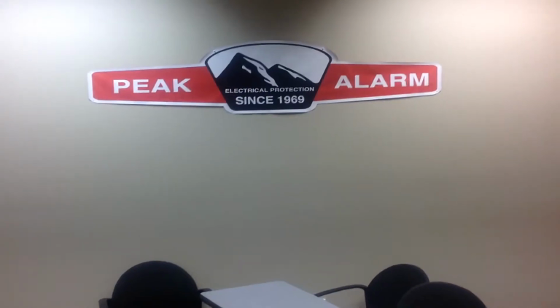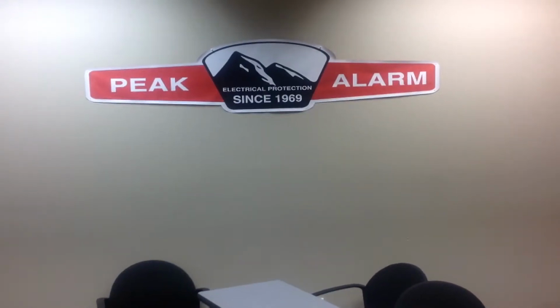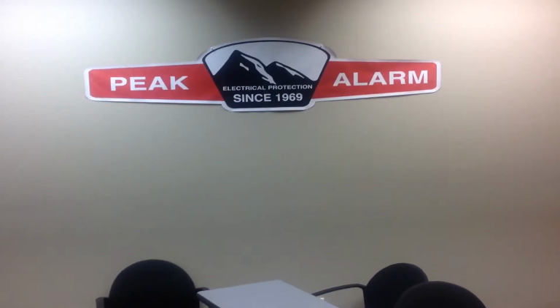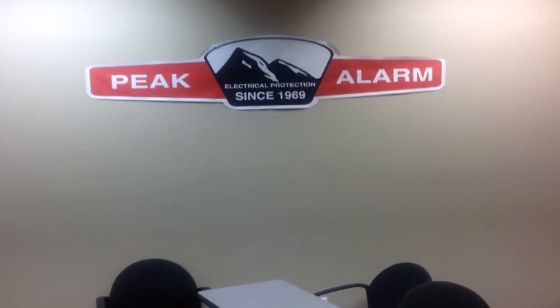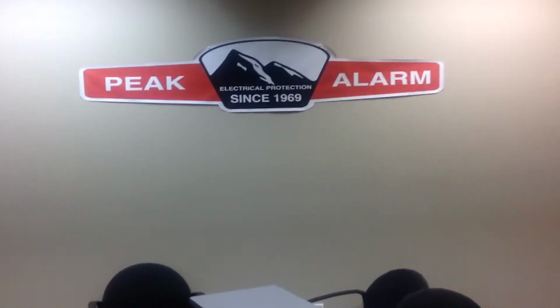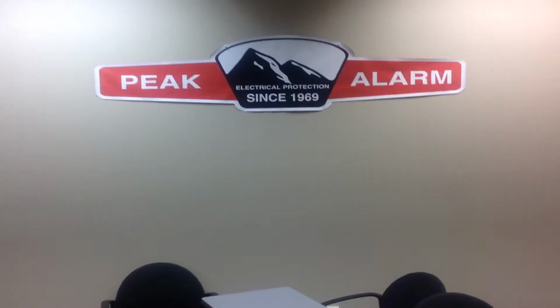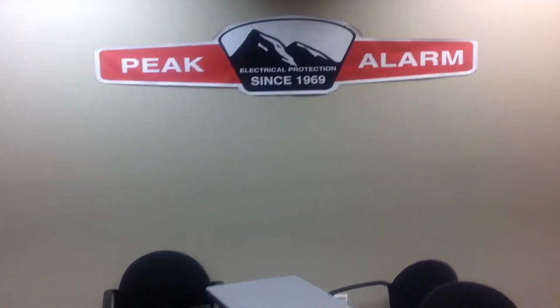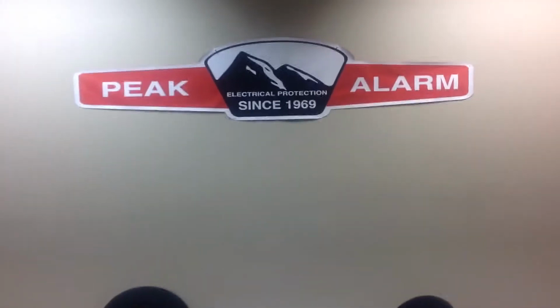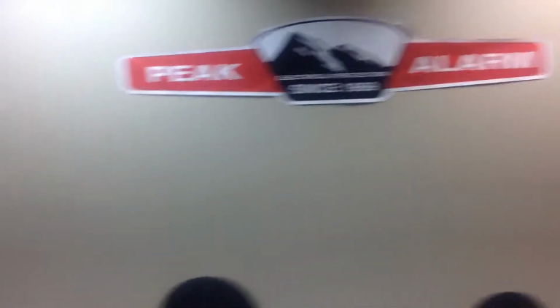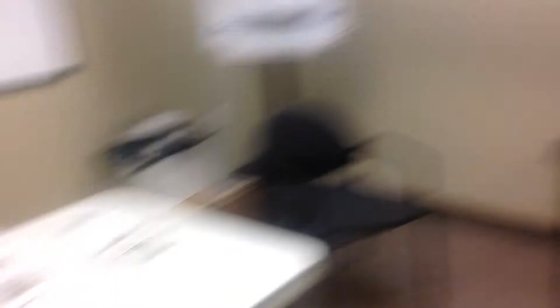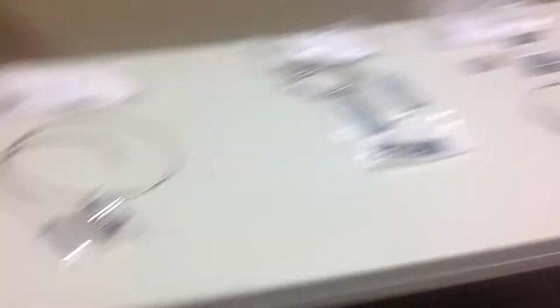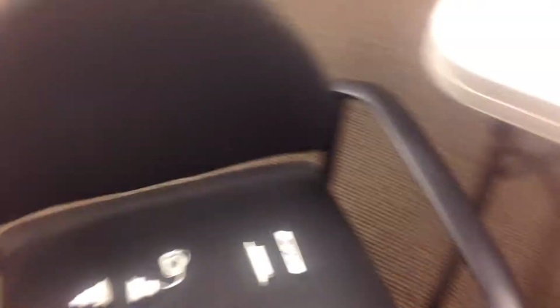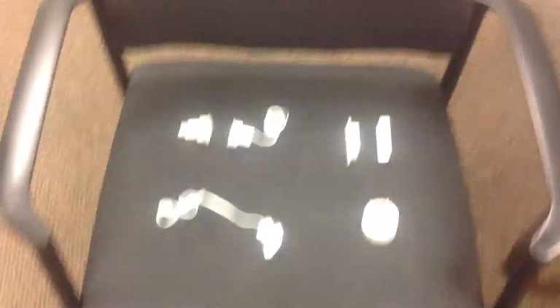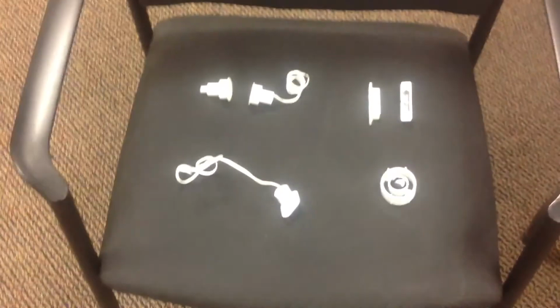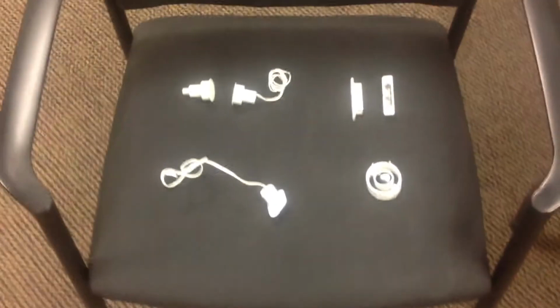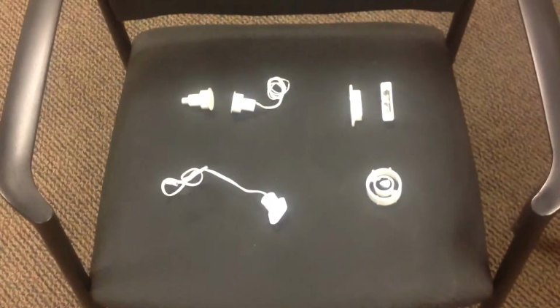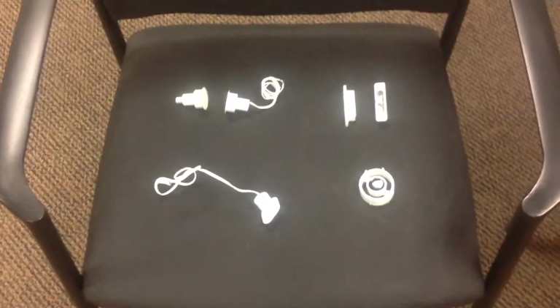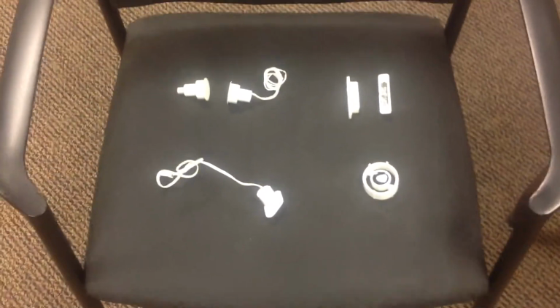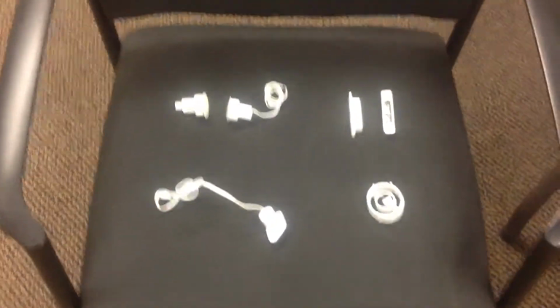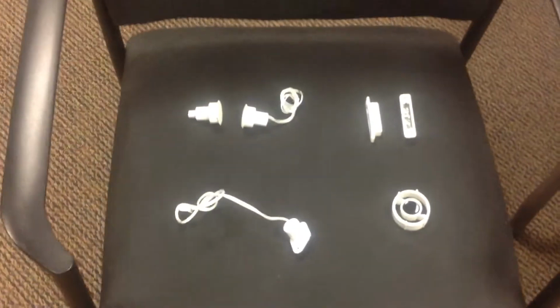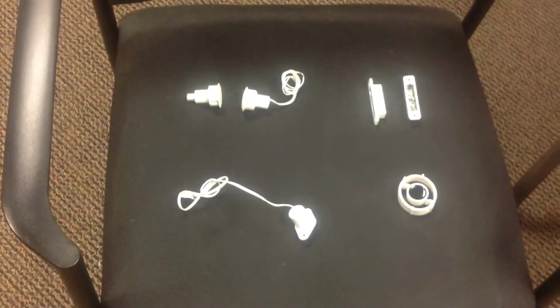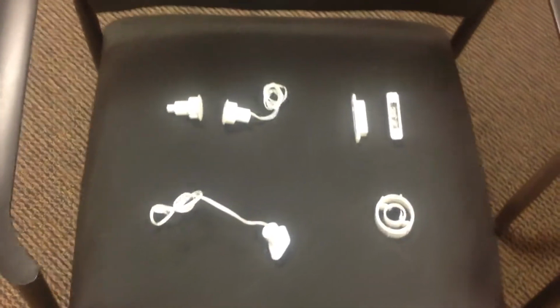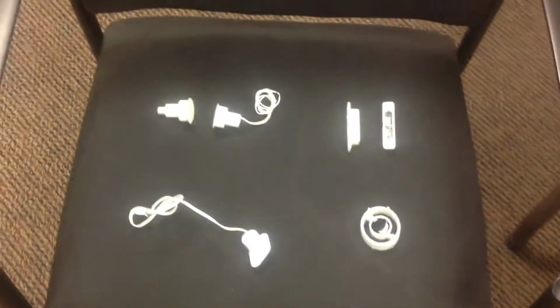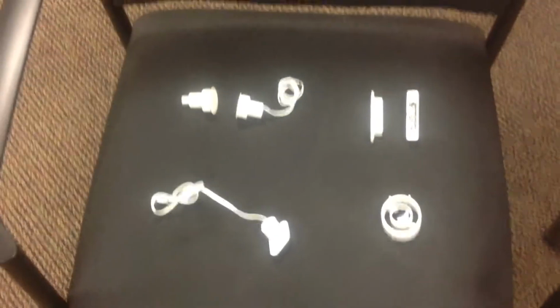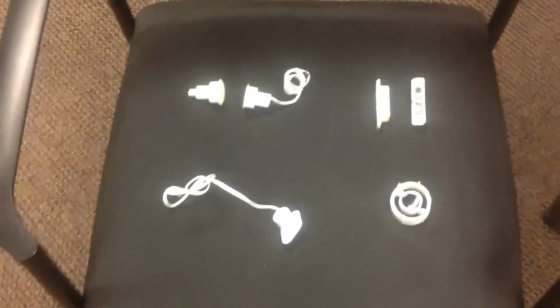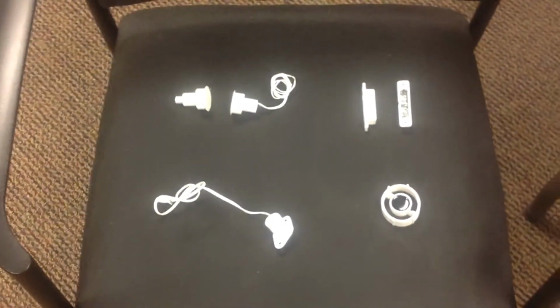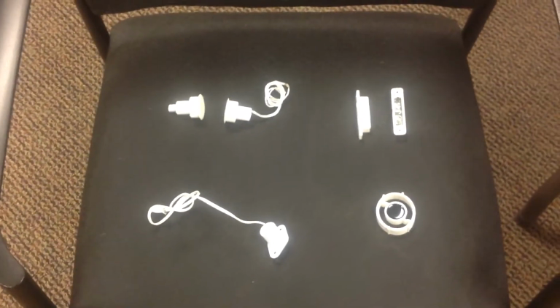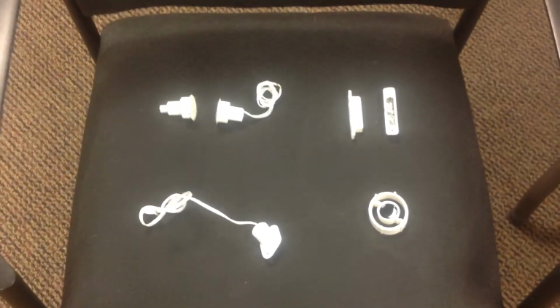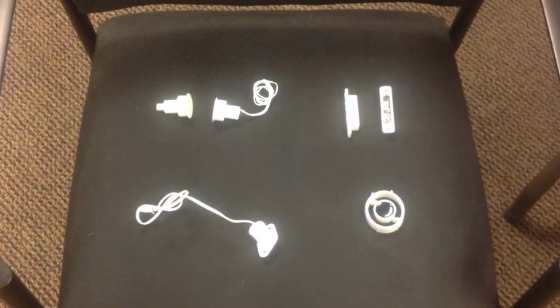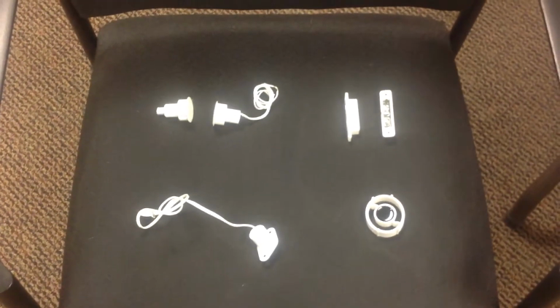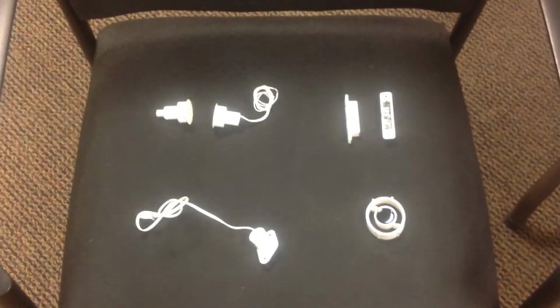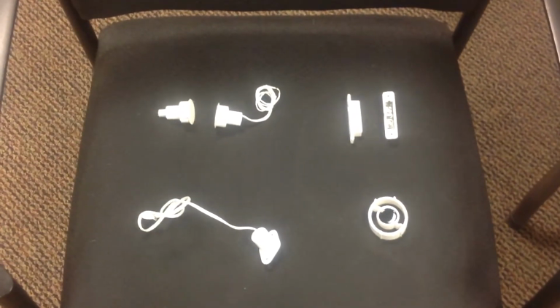Welcome to Peak Alarm Video Training. Today we'll be discussing contacts. We have several different contacts, different types. On the left, at the top, we have a recessed contact. Then on the right, we have a surface mount contact.